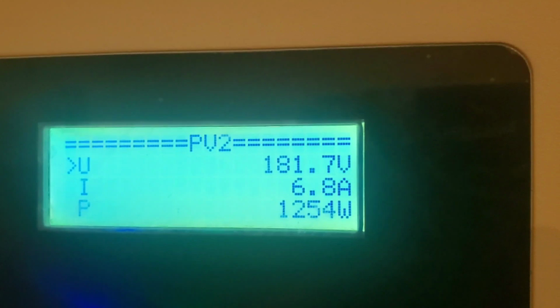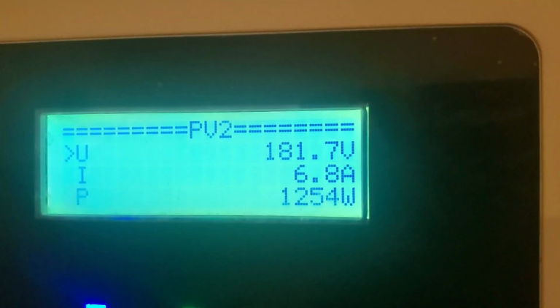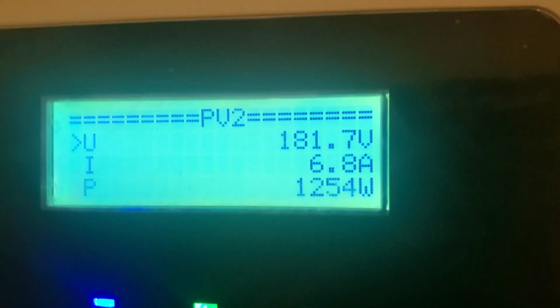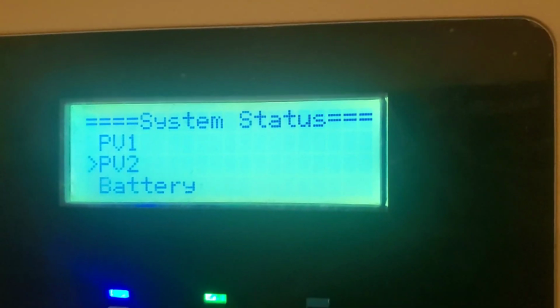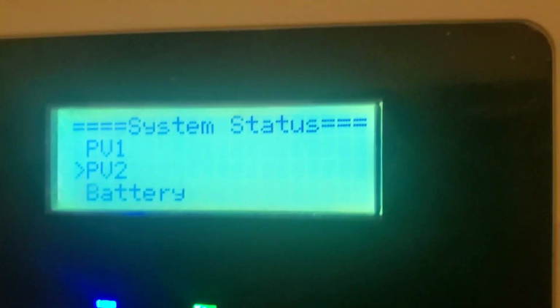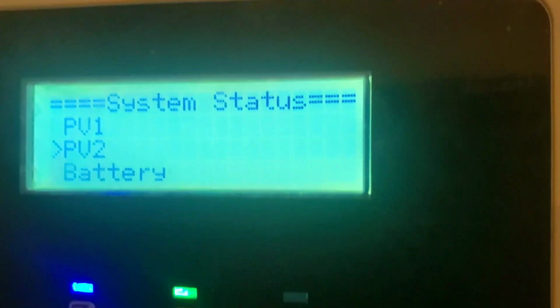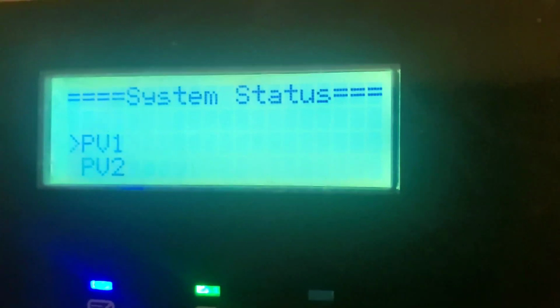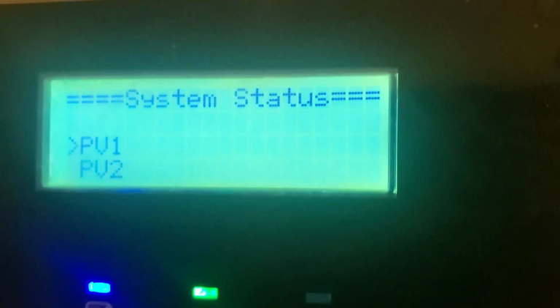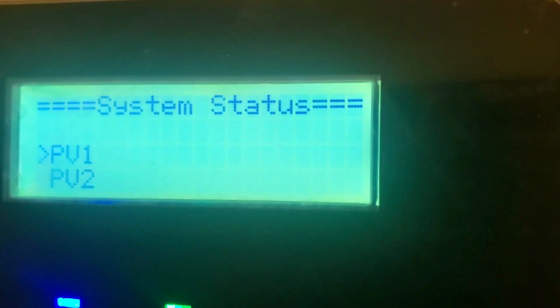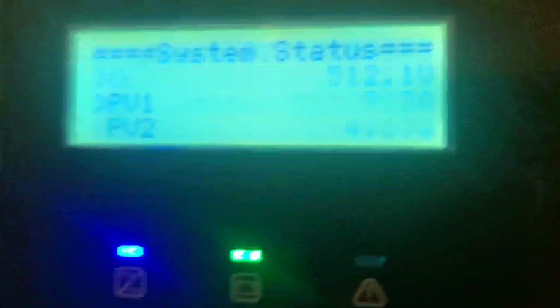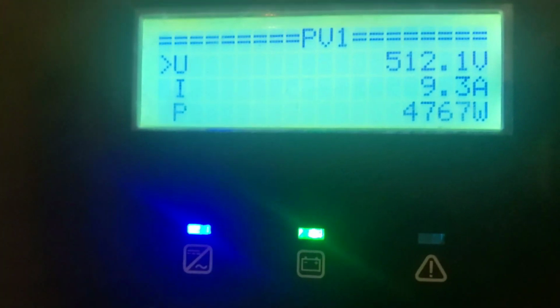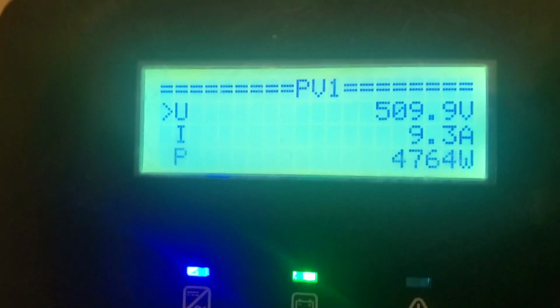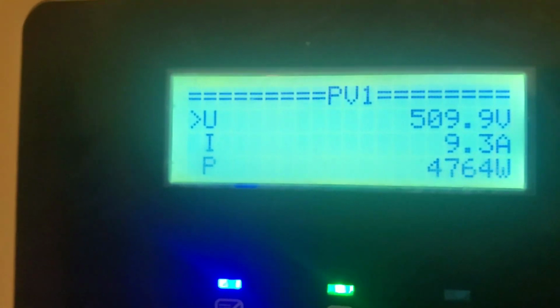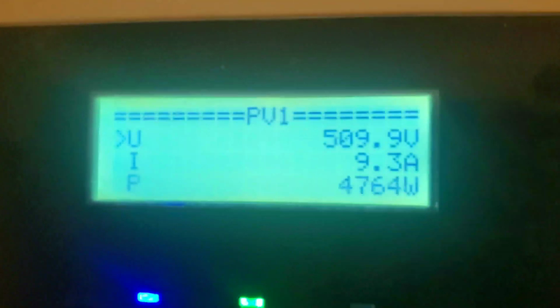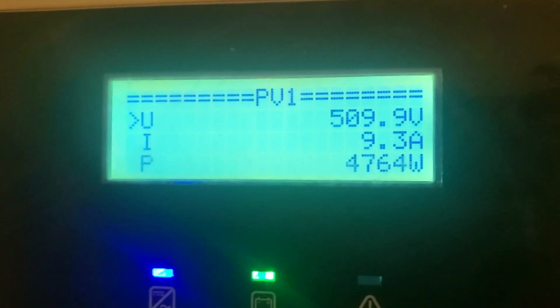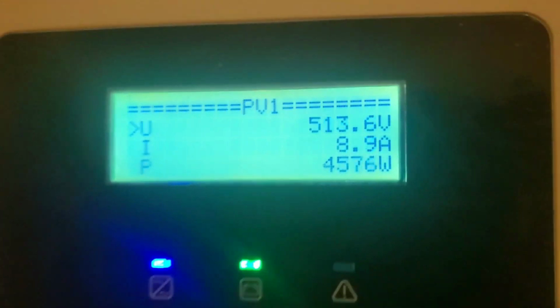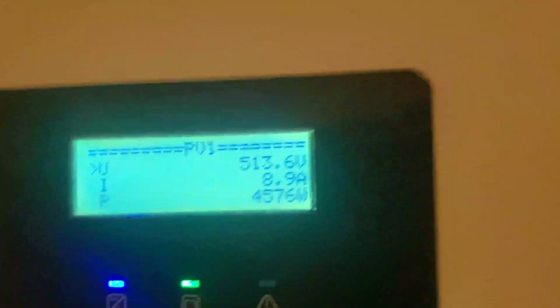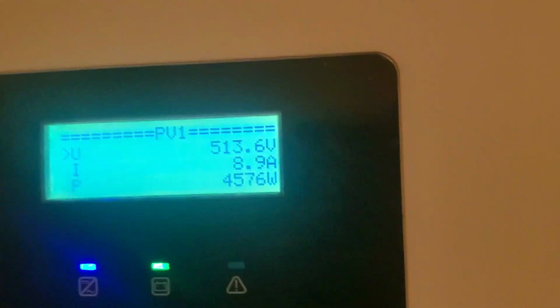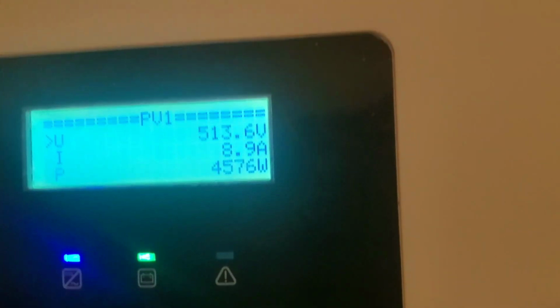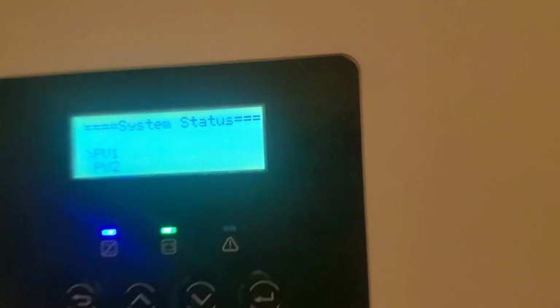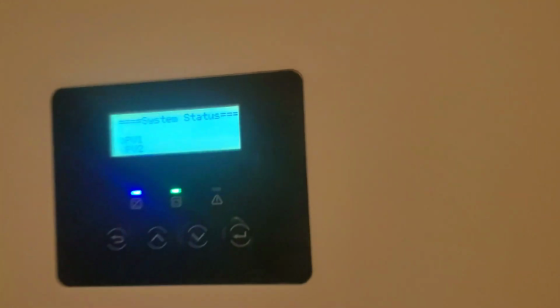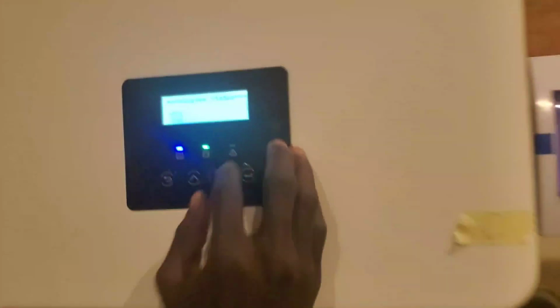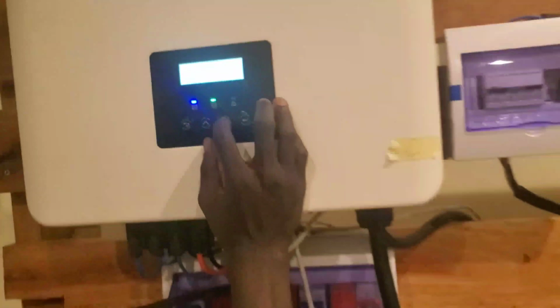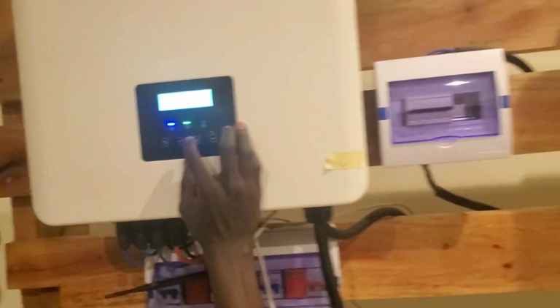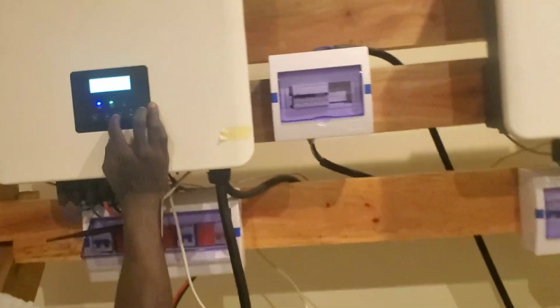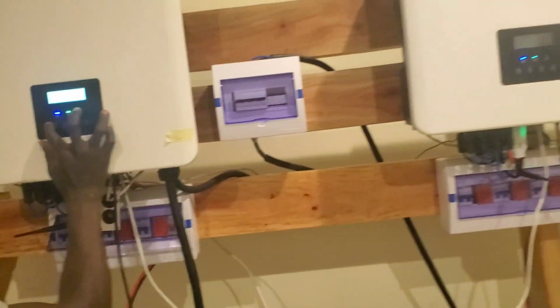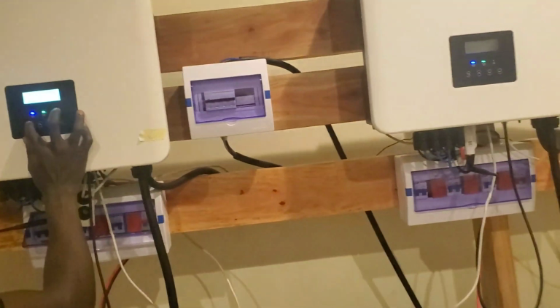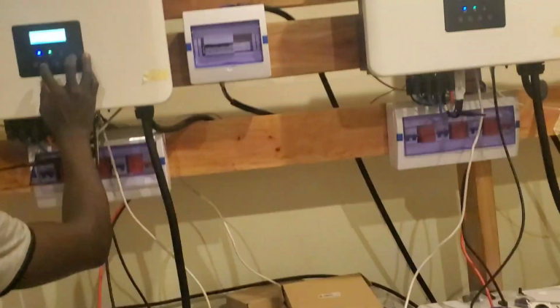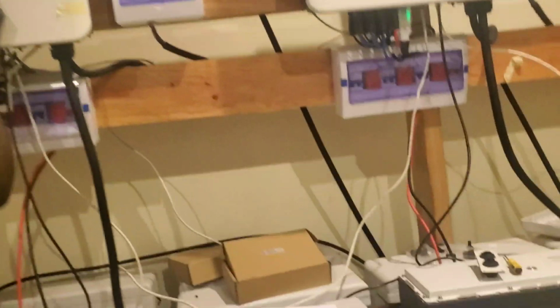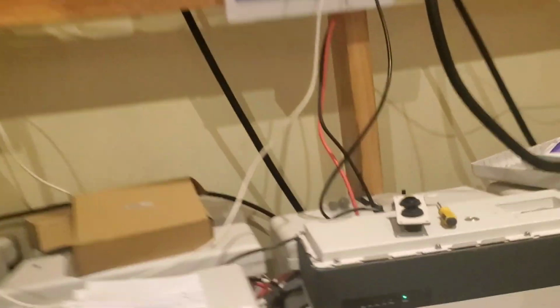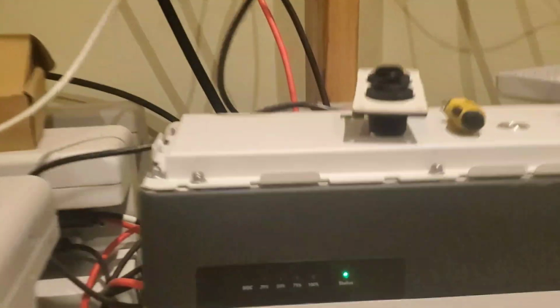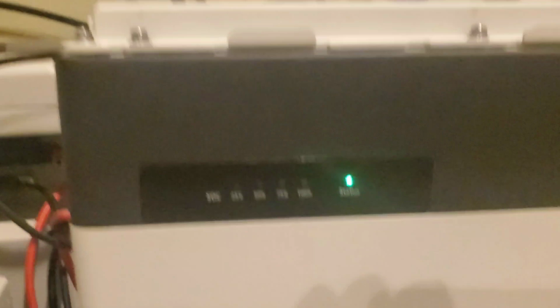PV2 is at 12,250 watts. PV1 is at 4,700 watts. We saw substantially more than this earlier when the batteries were empty. Right now we're running off PV — the batteries are full.